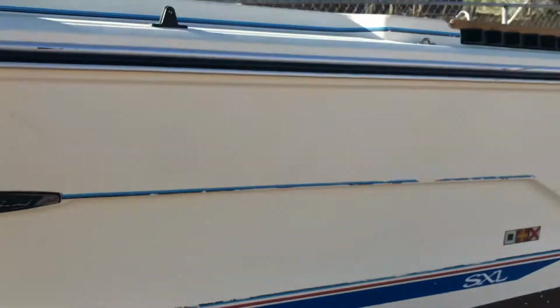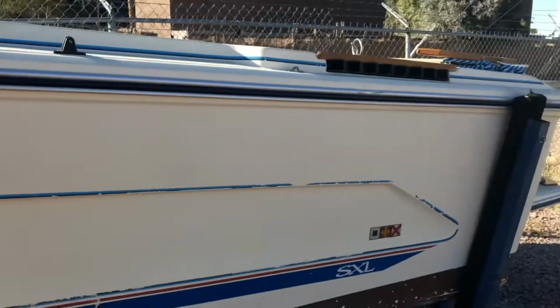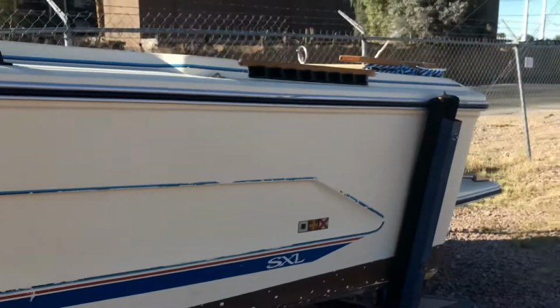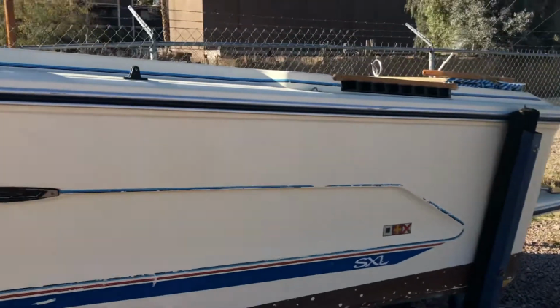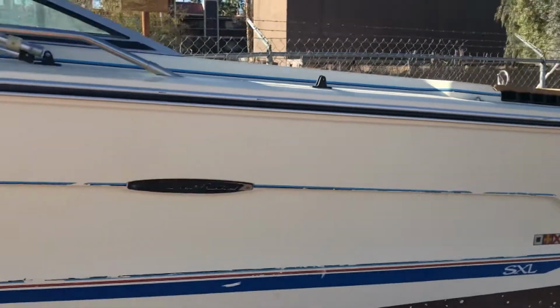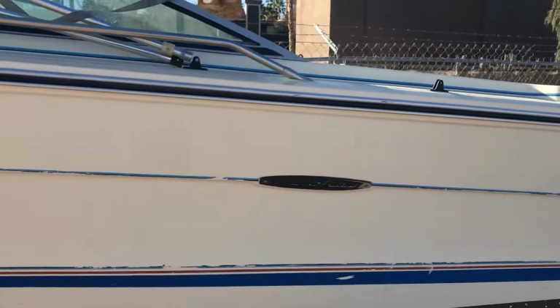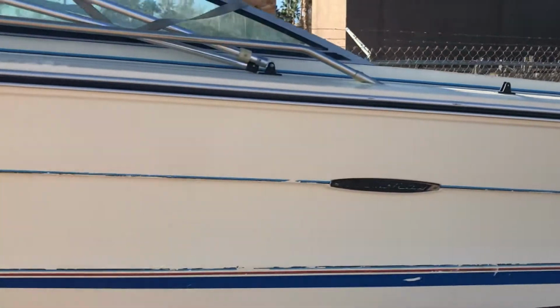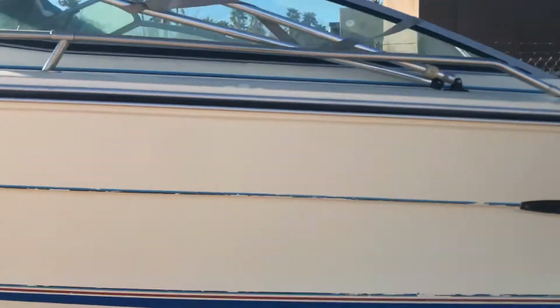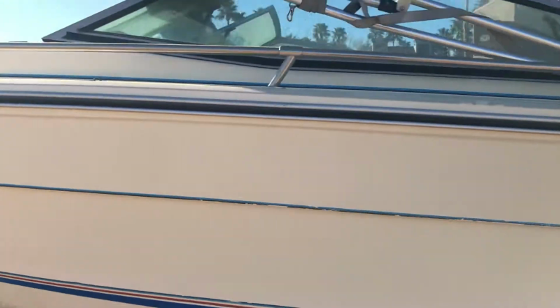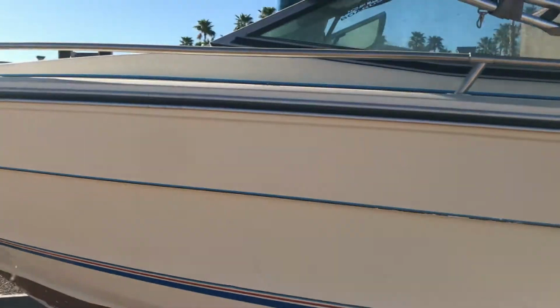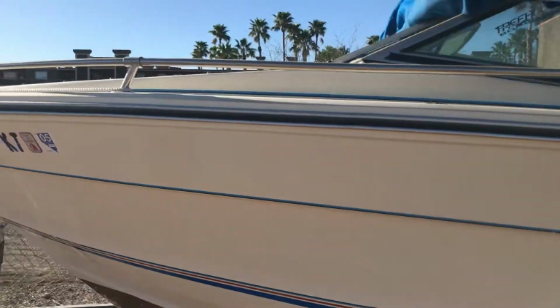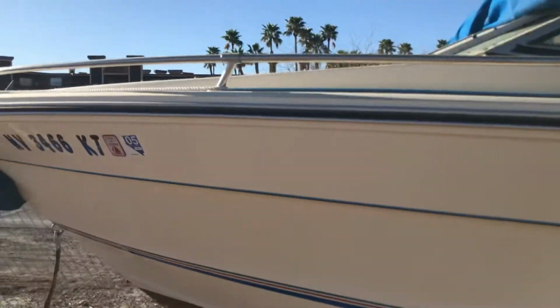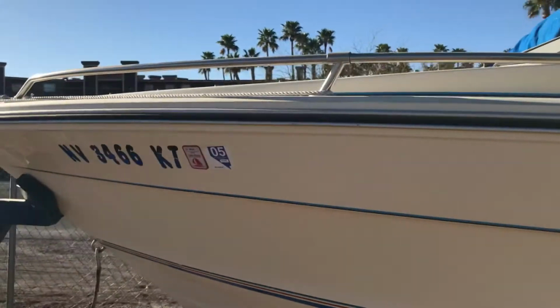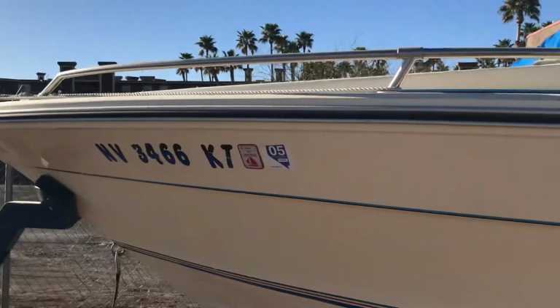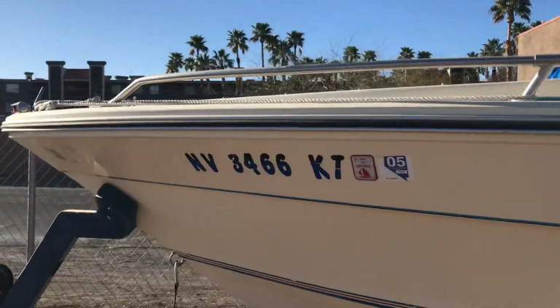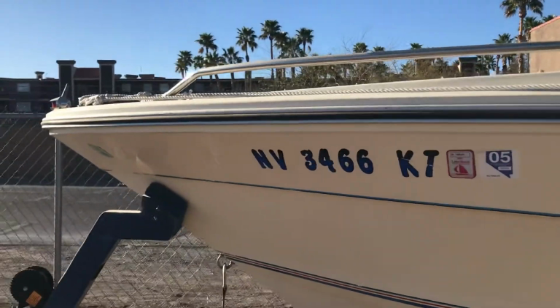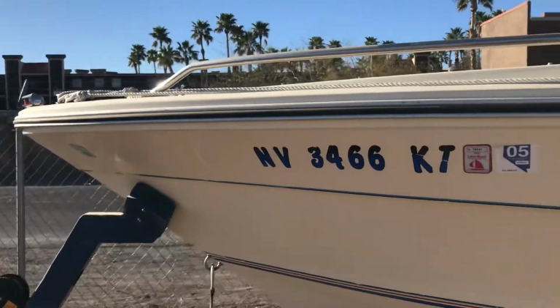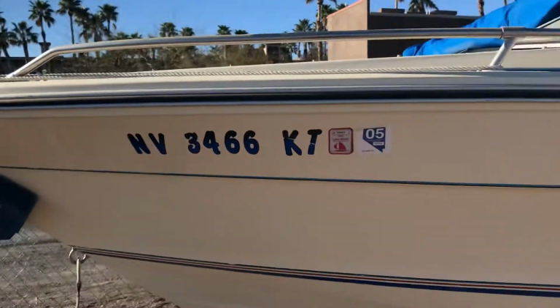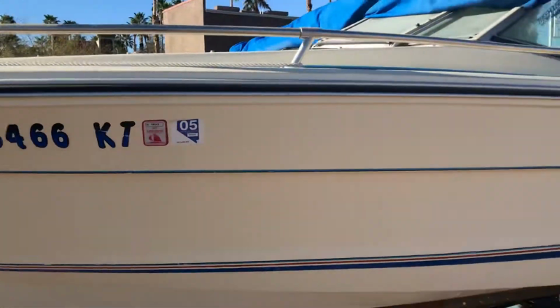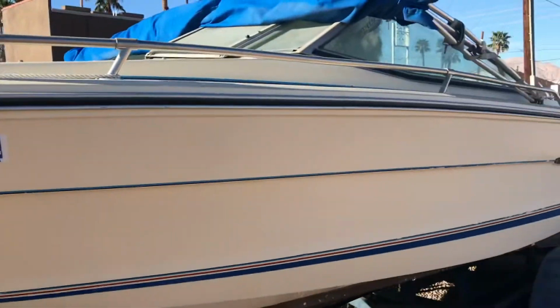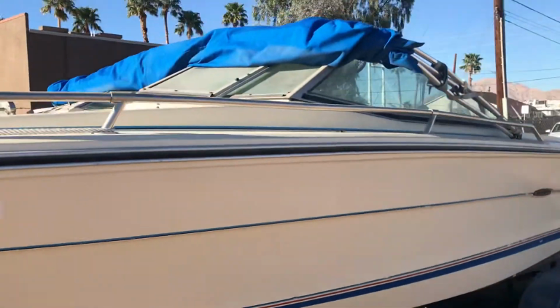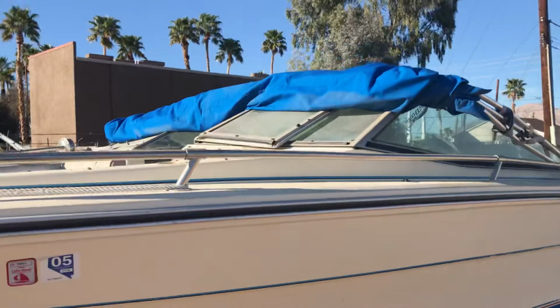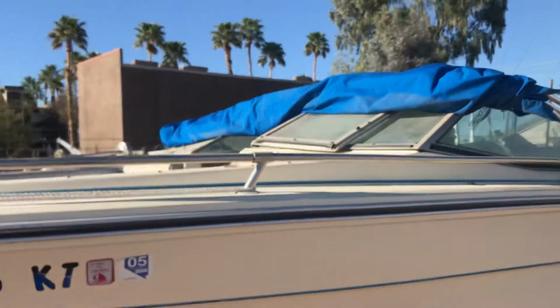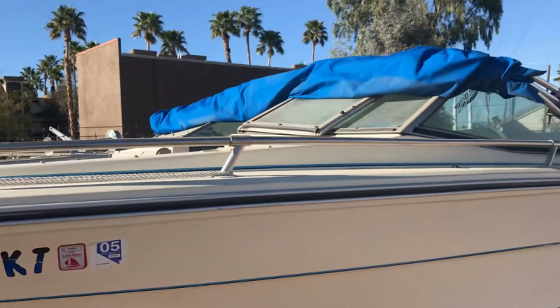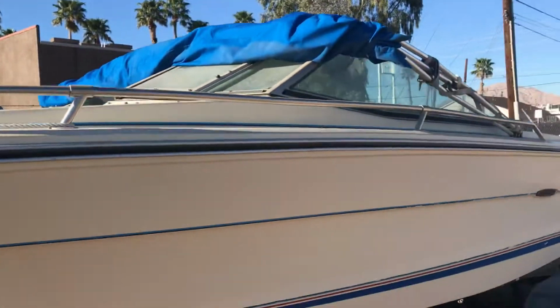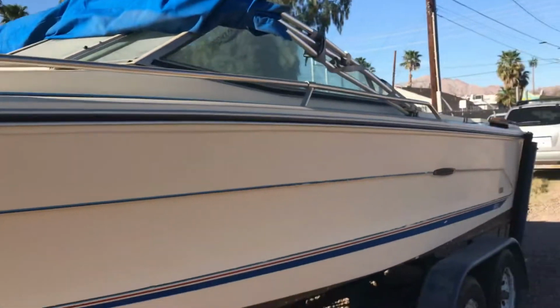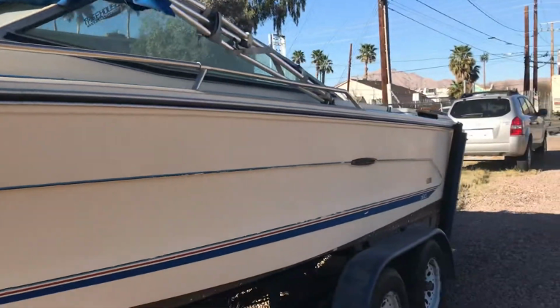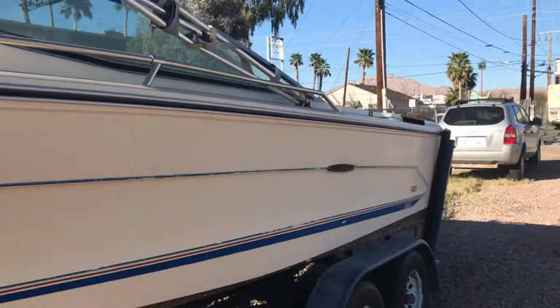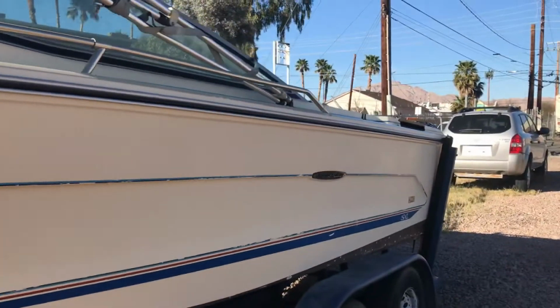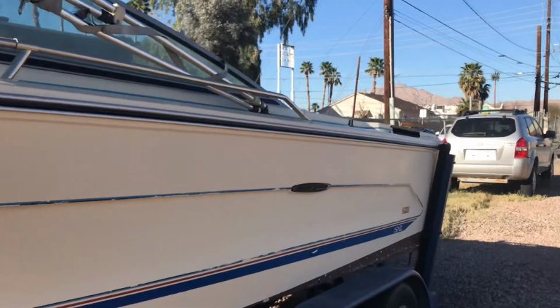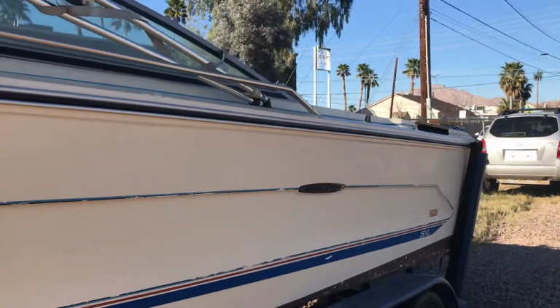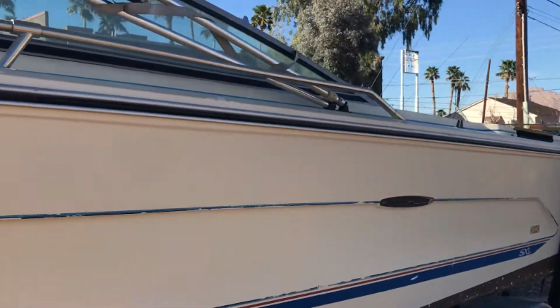If you look at the pictures you'll see that this boat was kept in storage for quite some time before it was donated to the Paralyzed Veterans of America. Now it's going to be auctioned to the highest bidder.